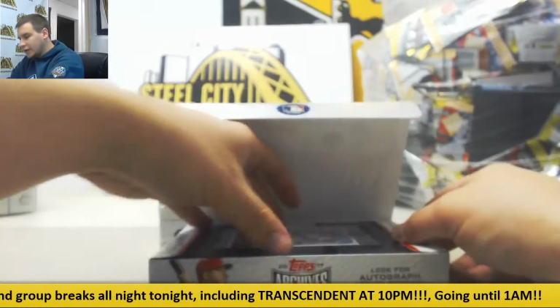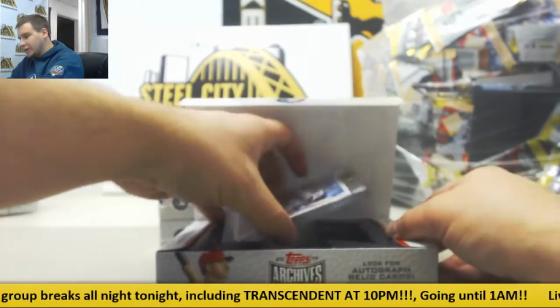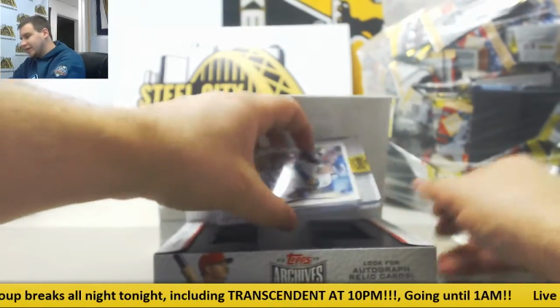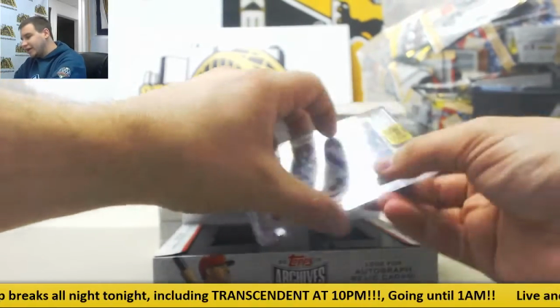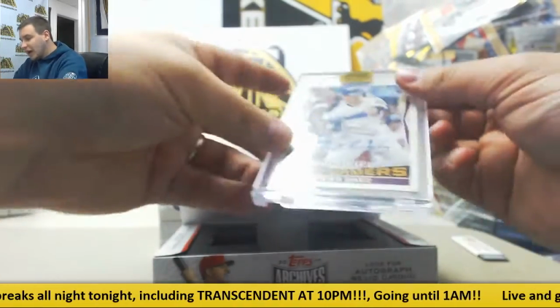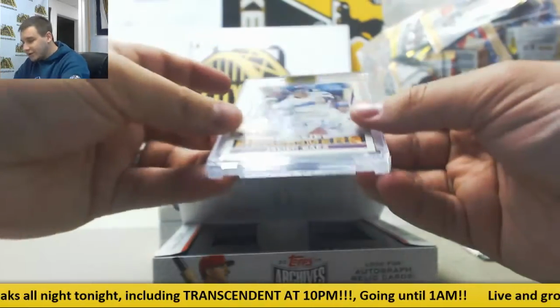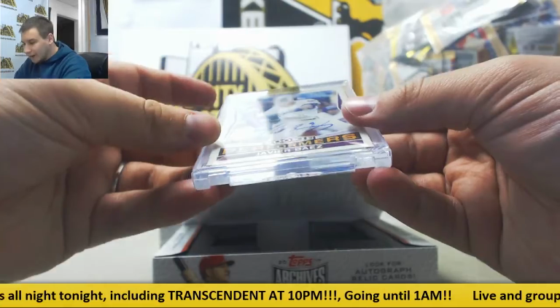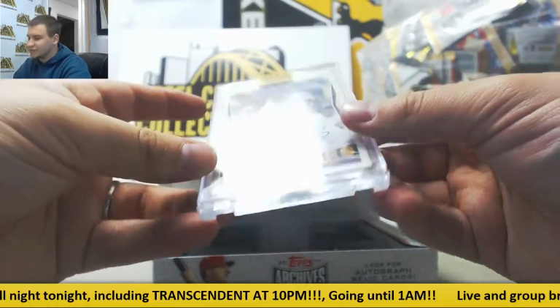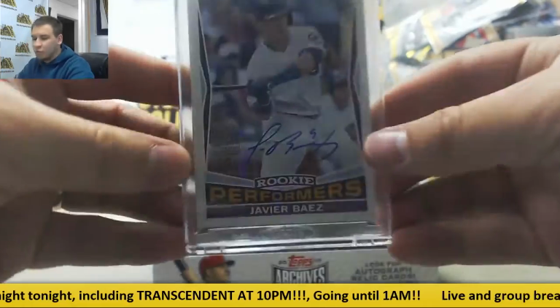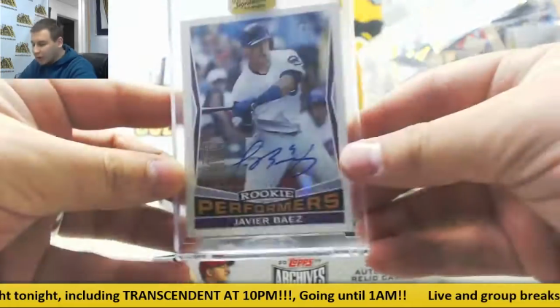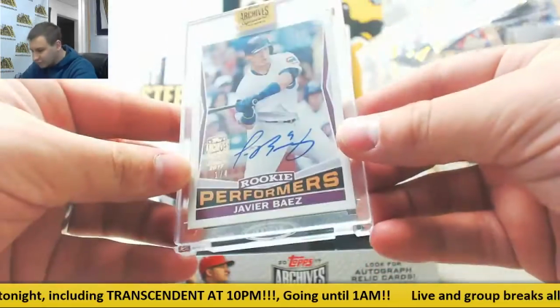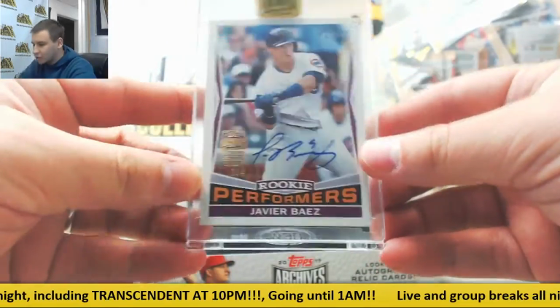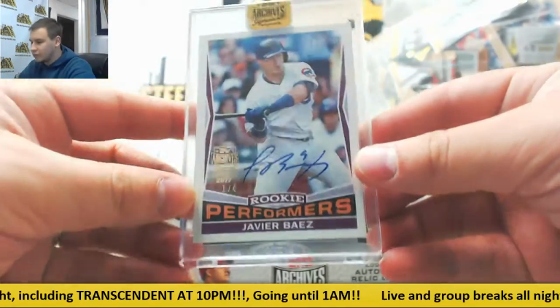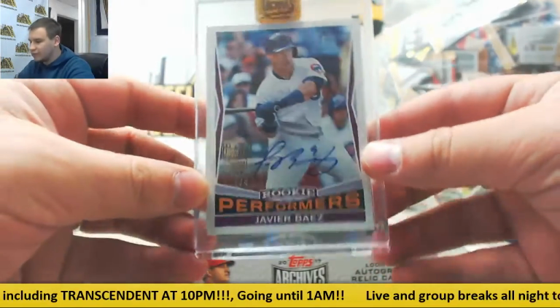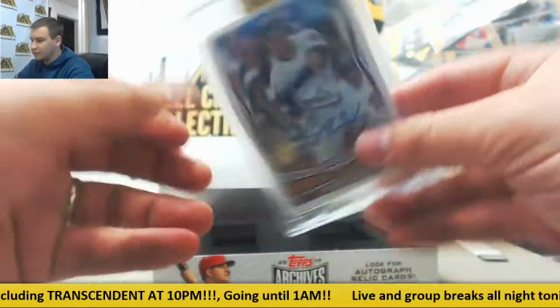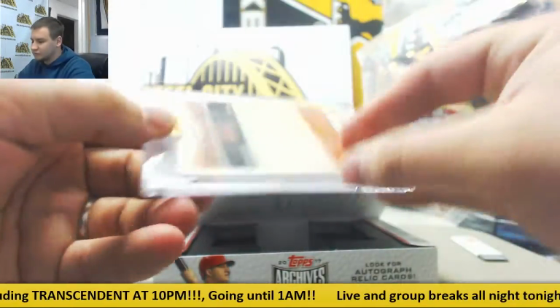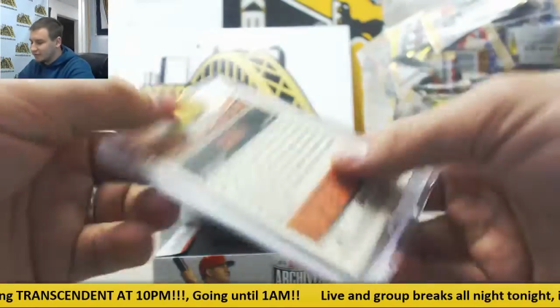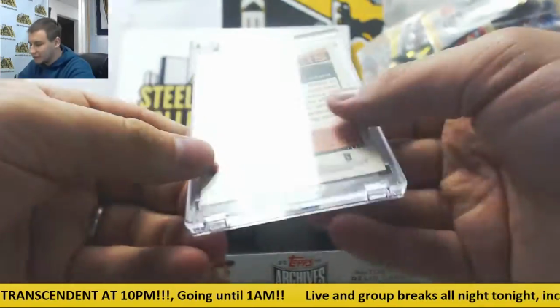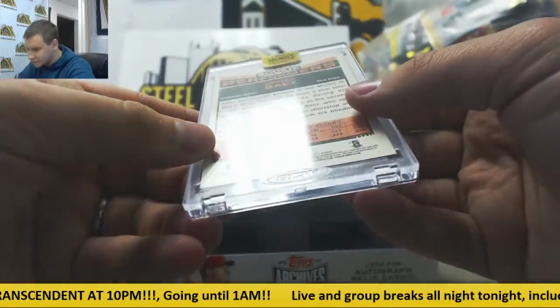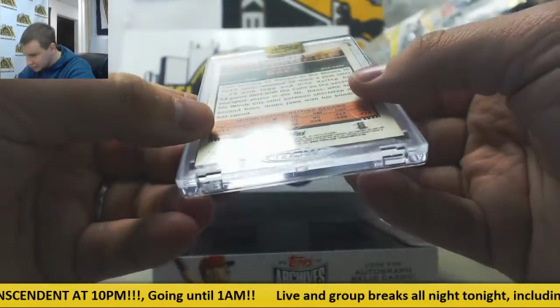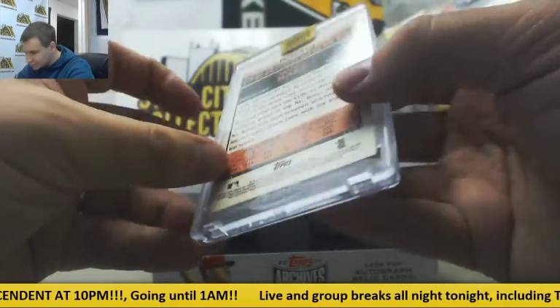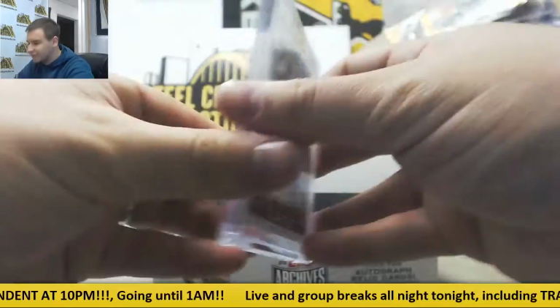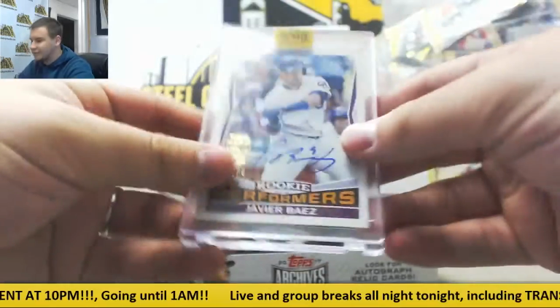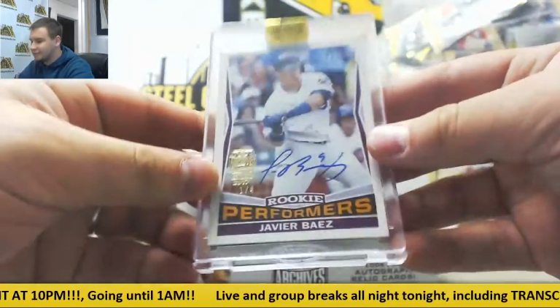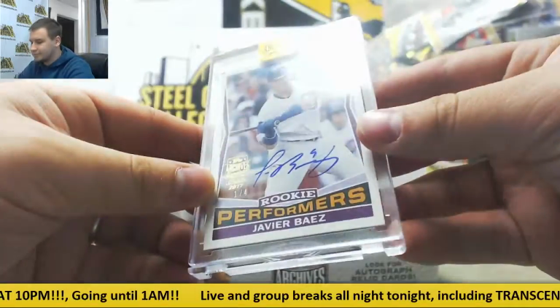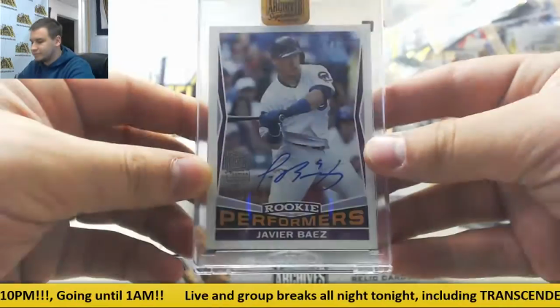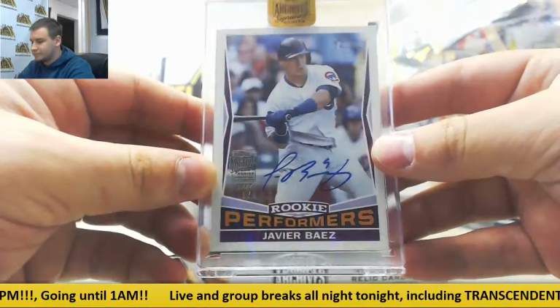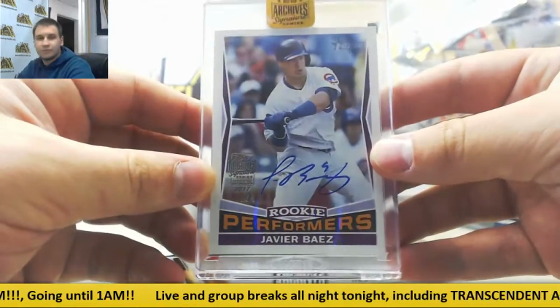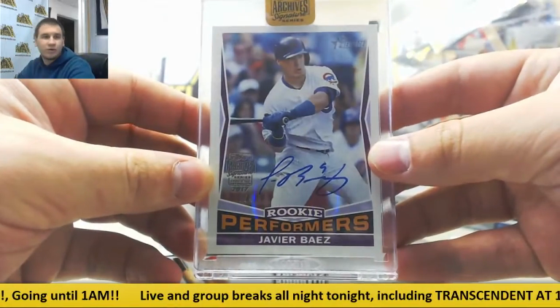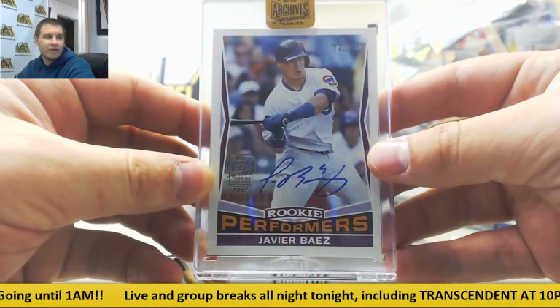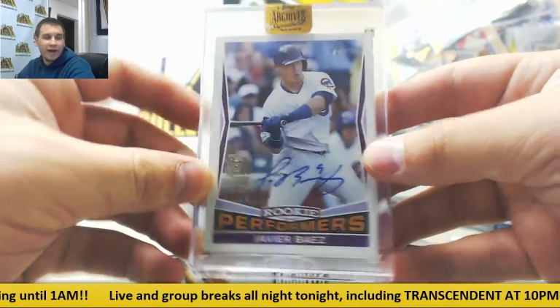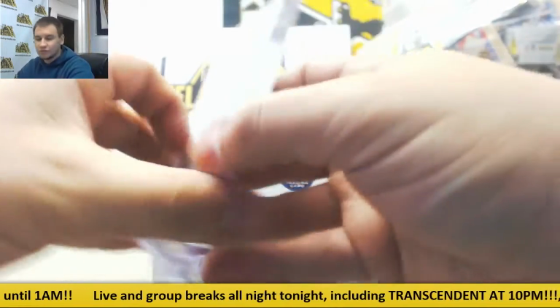This is Javier Baez. This one's one of four, Rookie Performers from Topps Heritage 2015. Pretty low number going there as well.